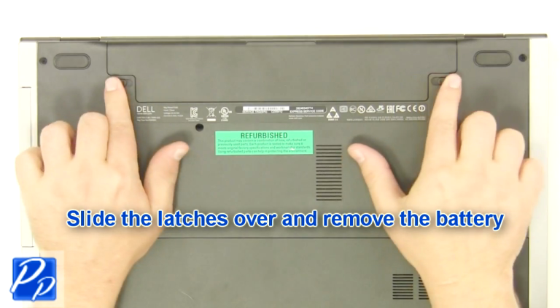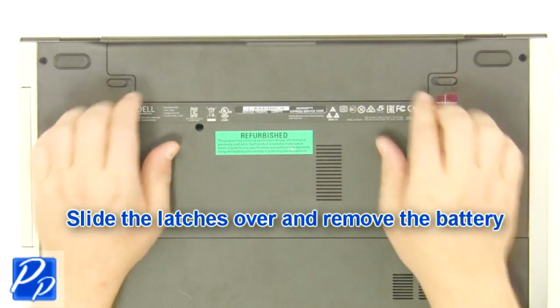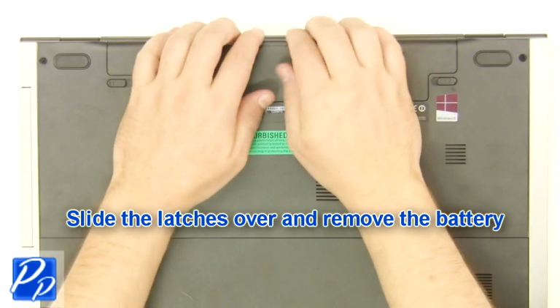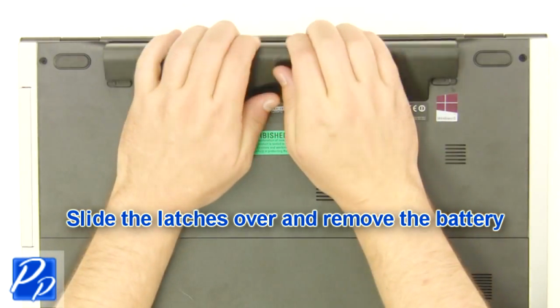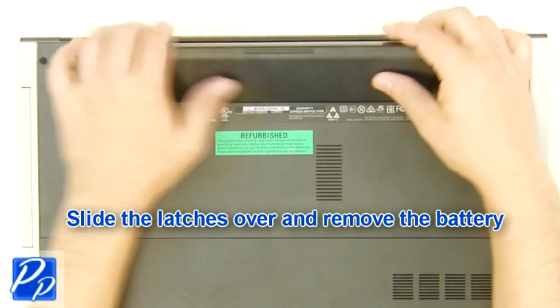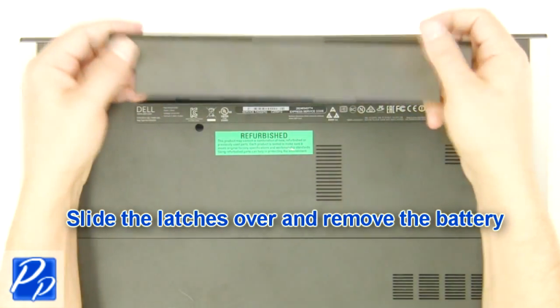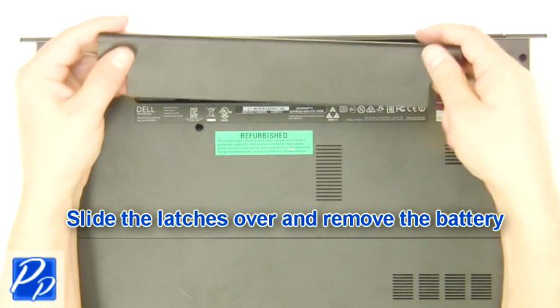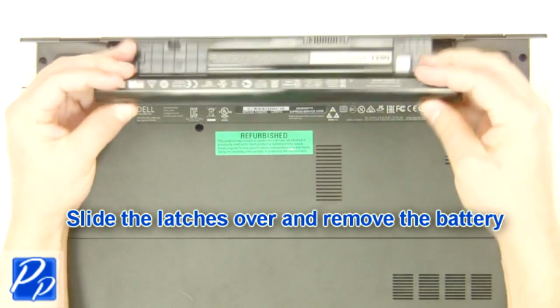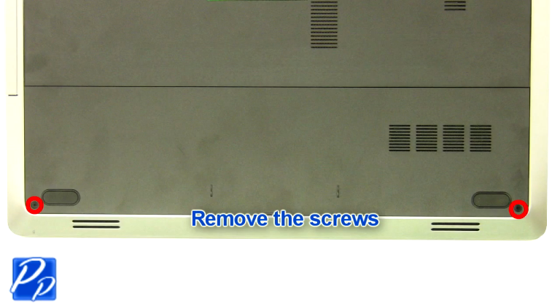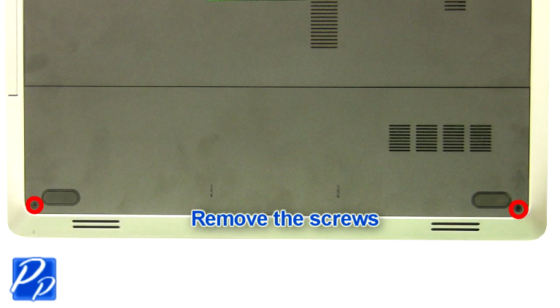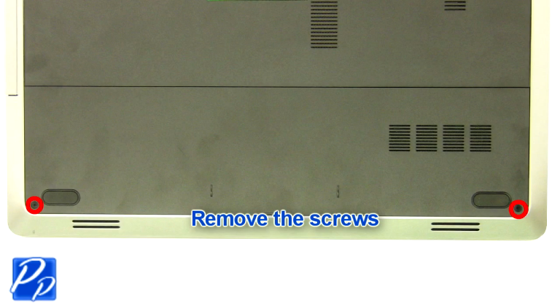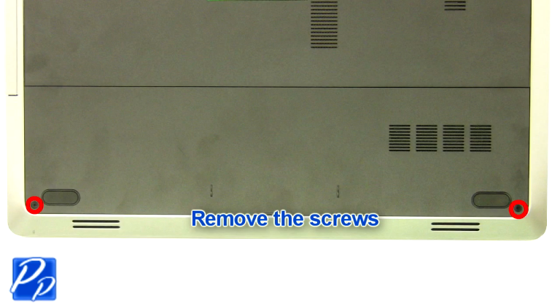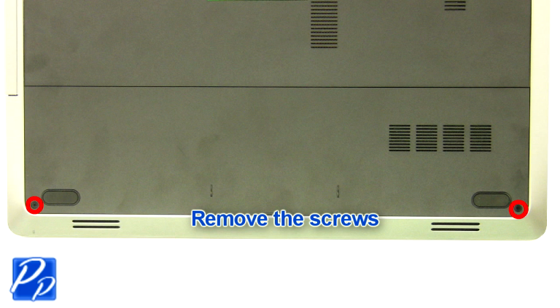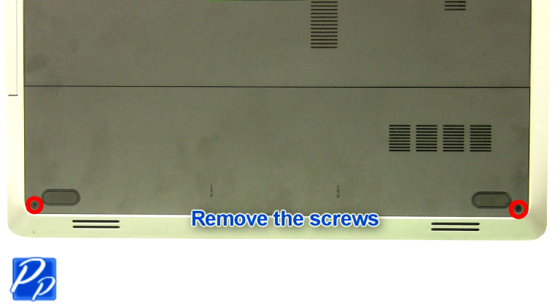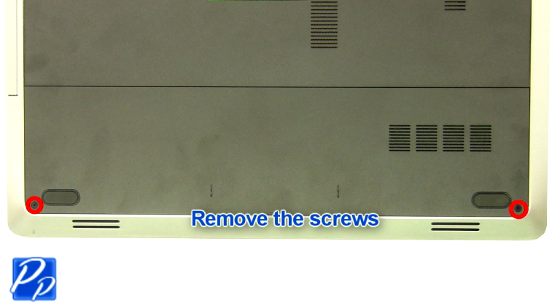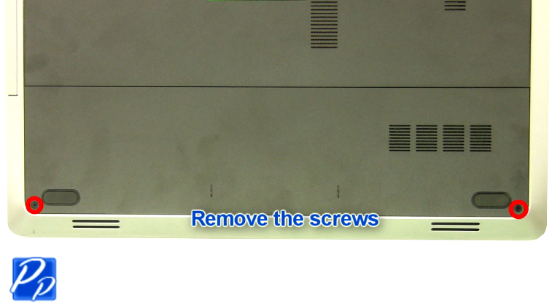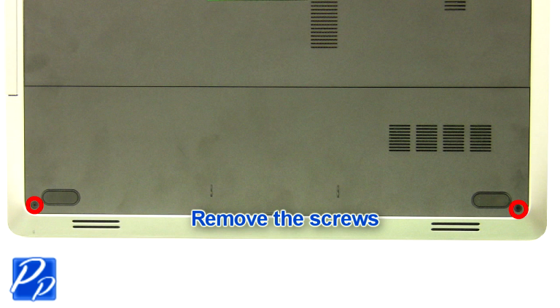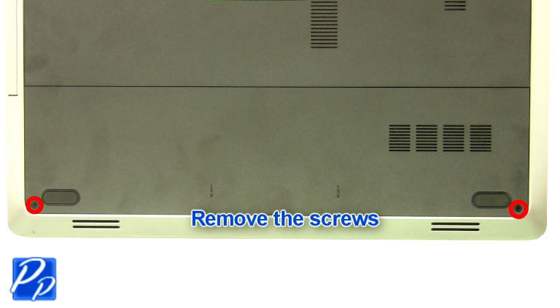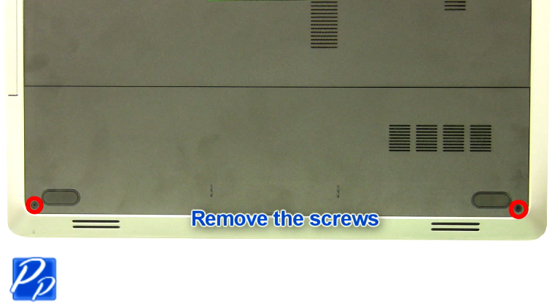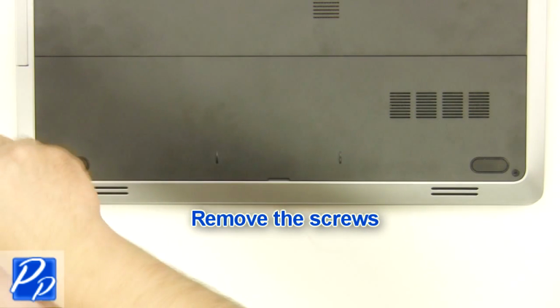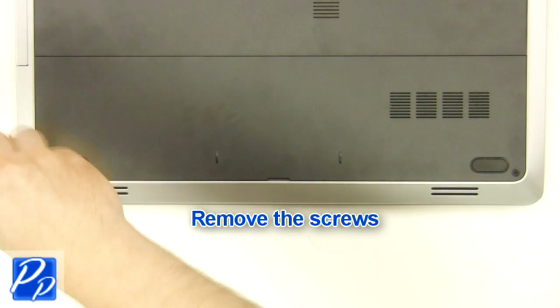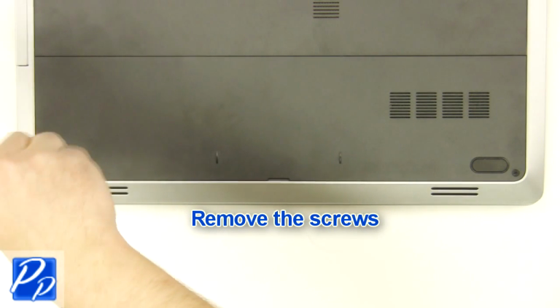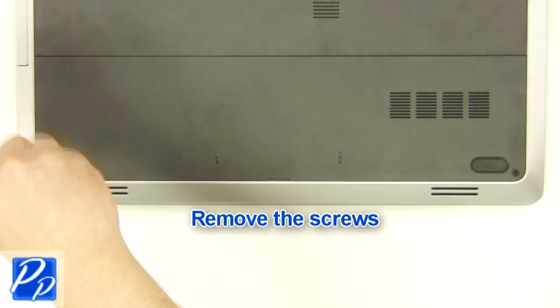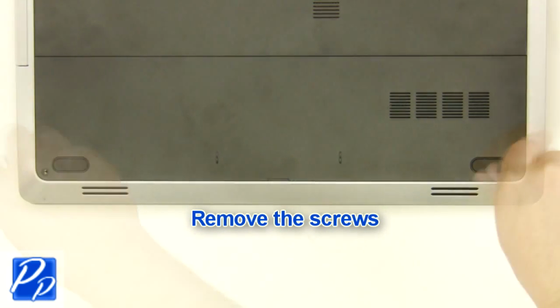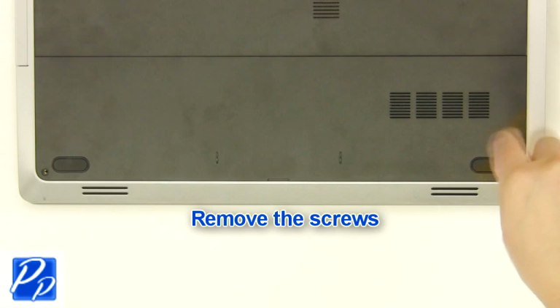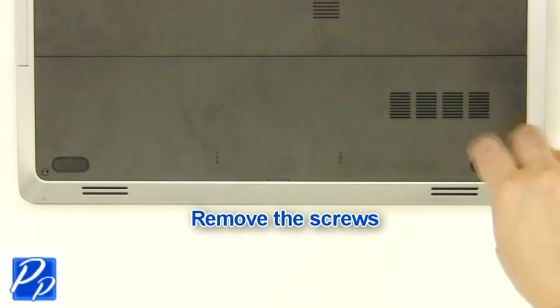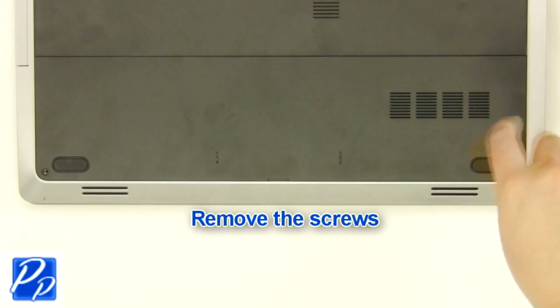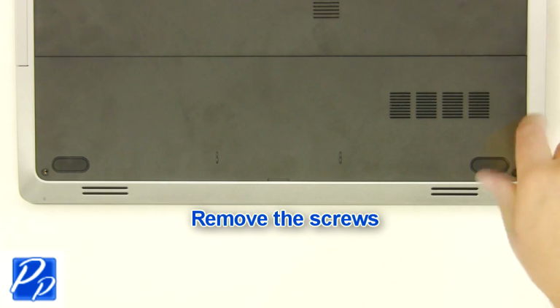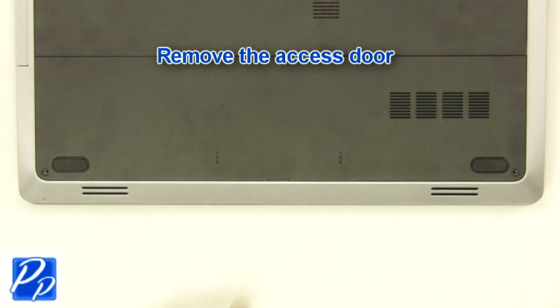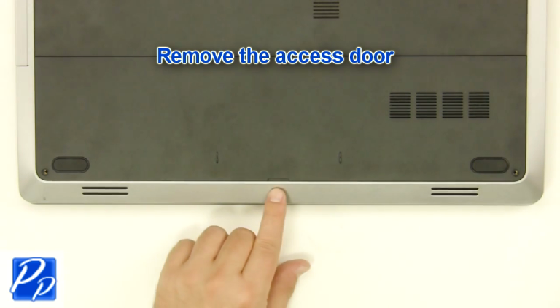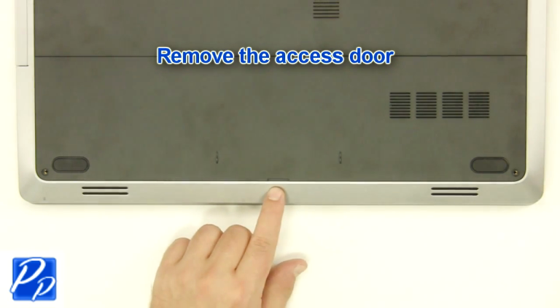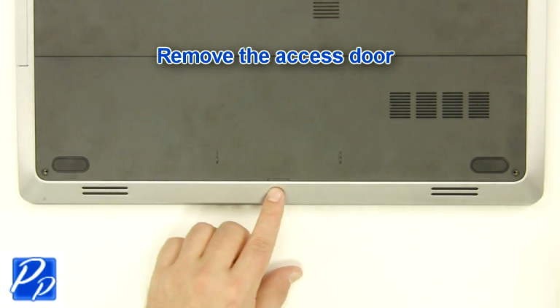Slide the latches over and remove the battery. Remove the screws. Remove the access door.